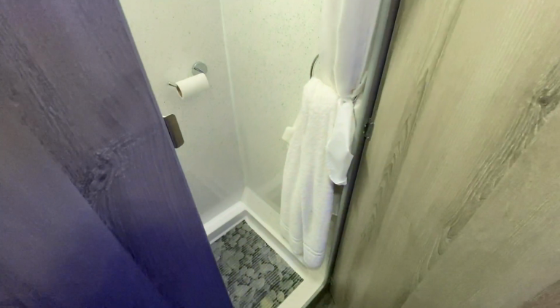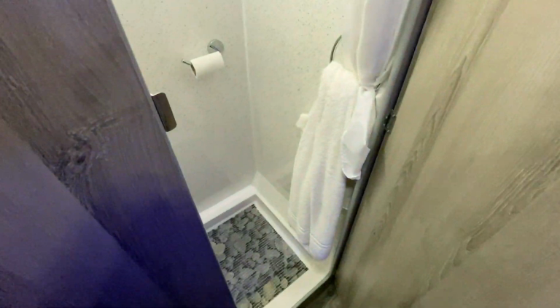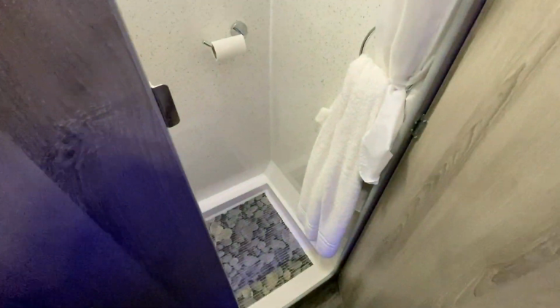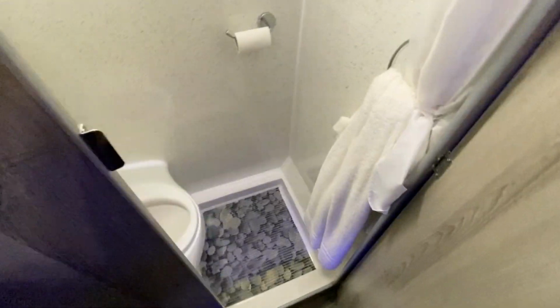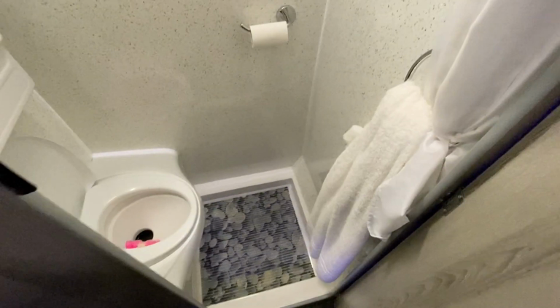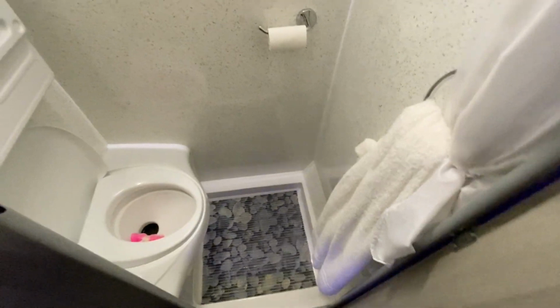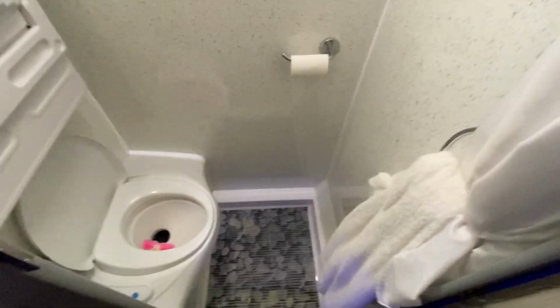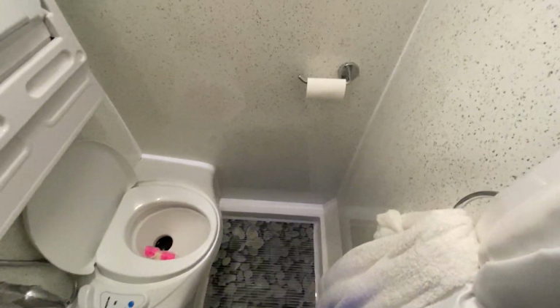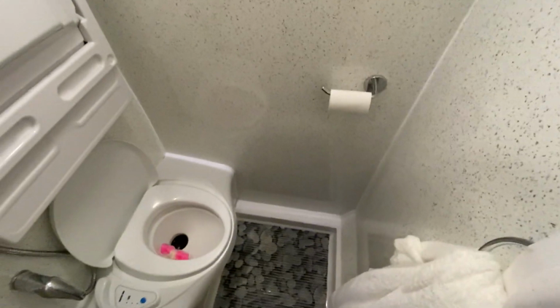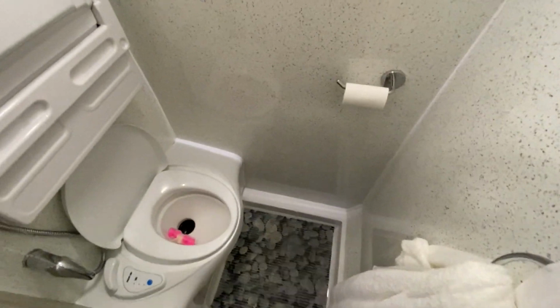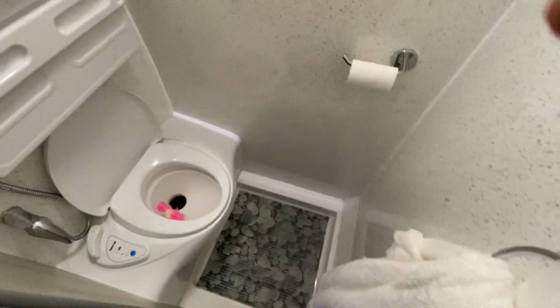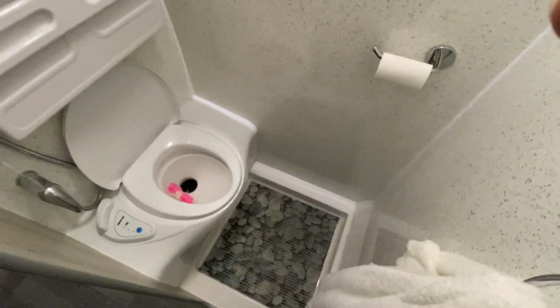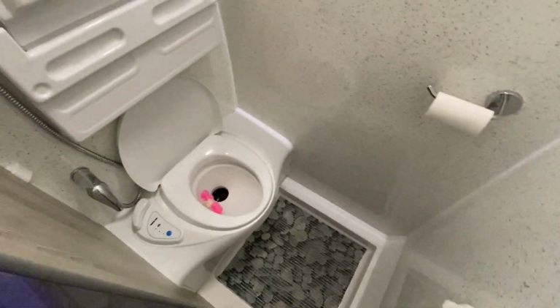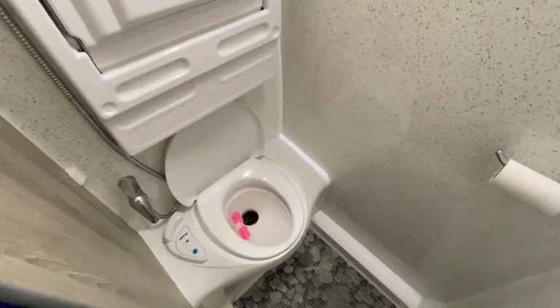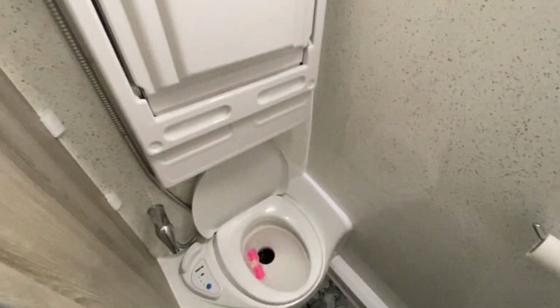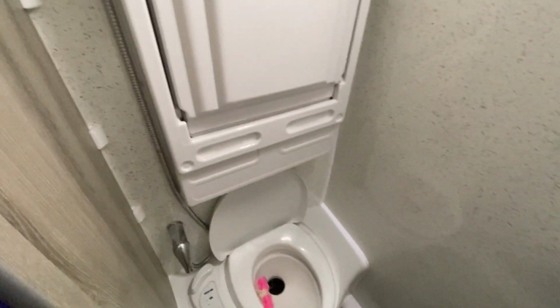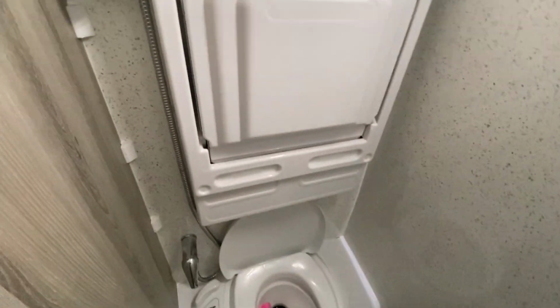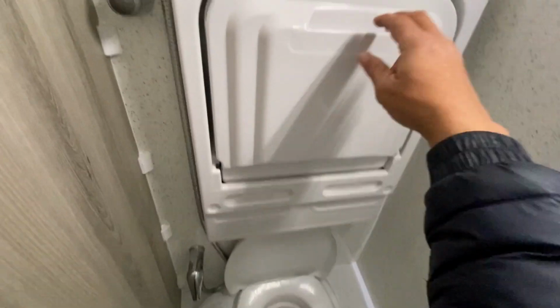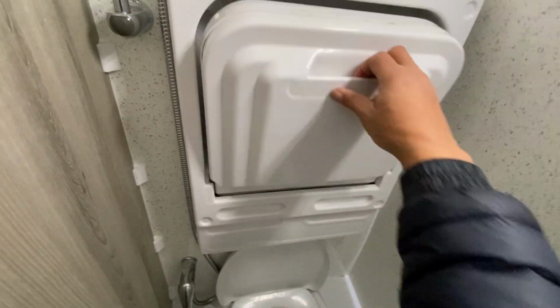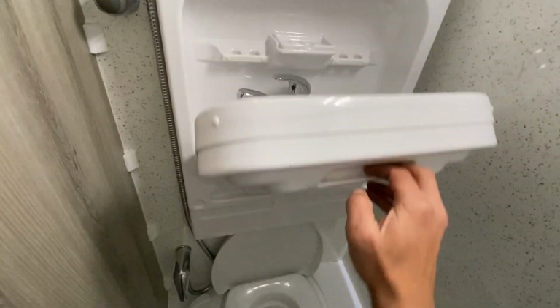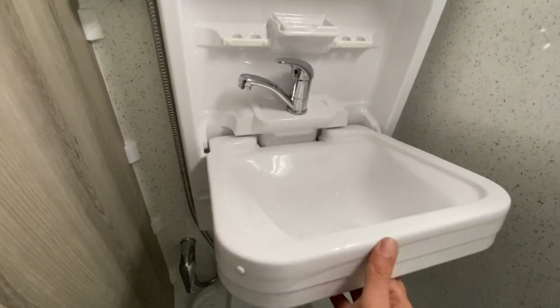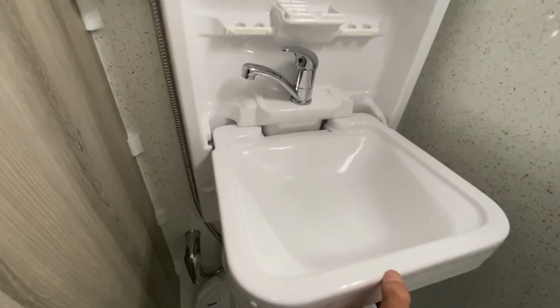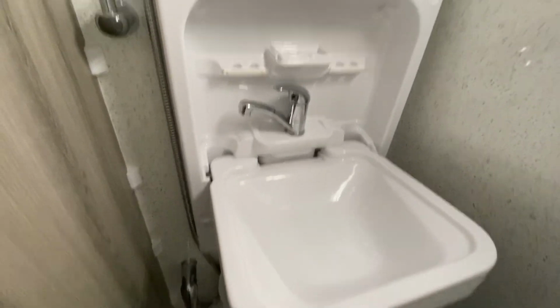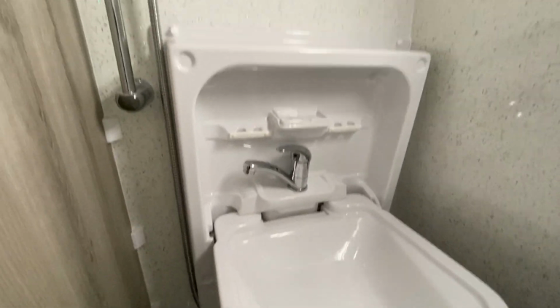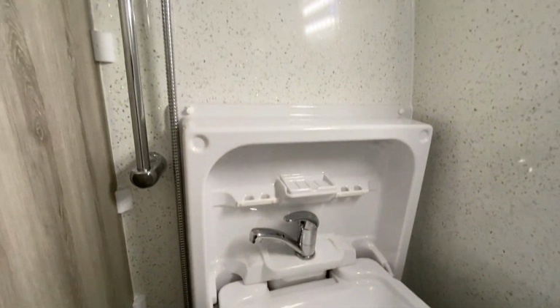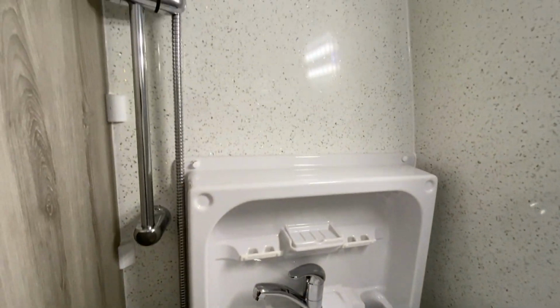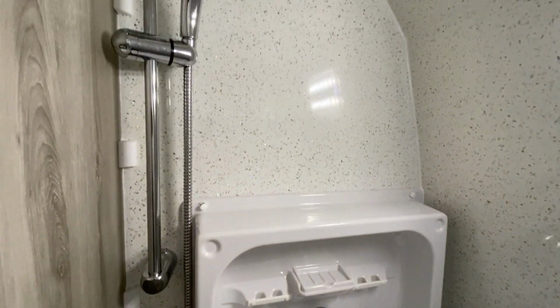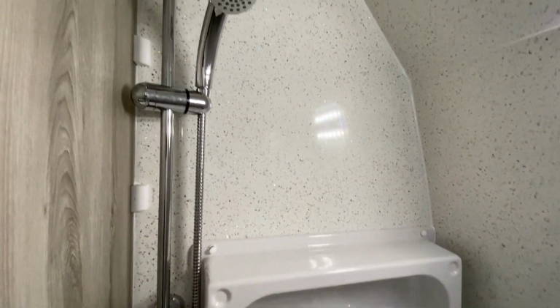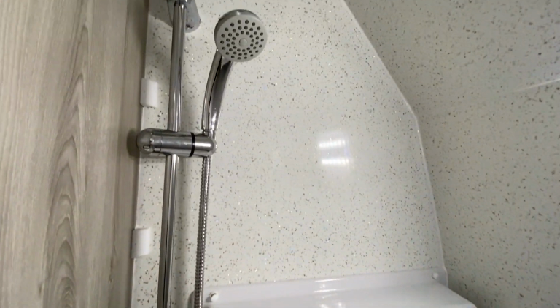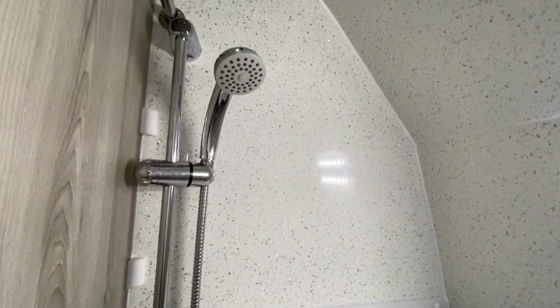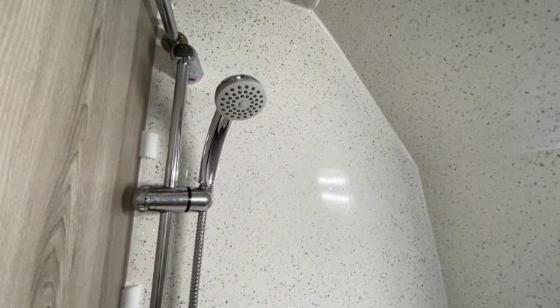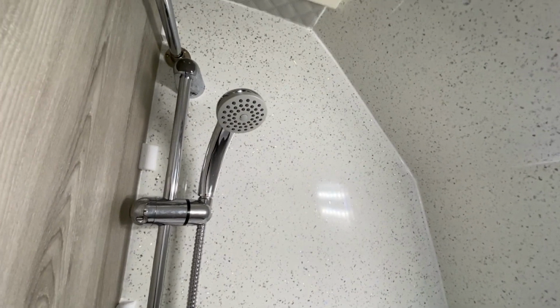As we enter the shower room, we have a Fetford cassette toilet first, a drop-down sink, and shower.